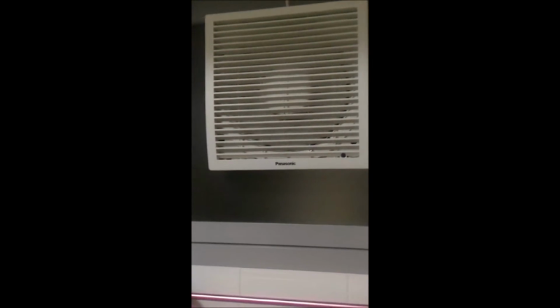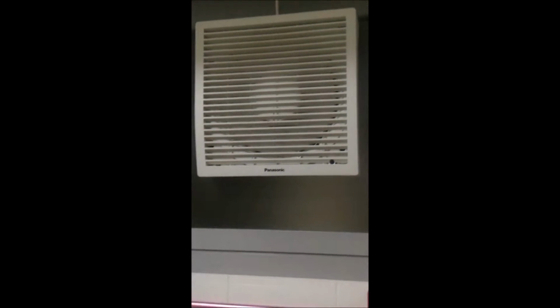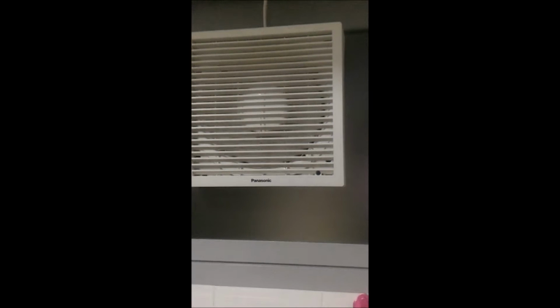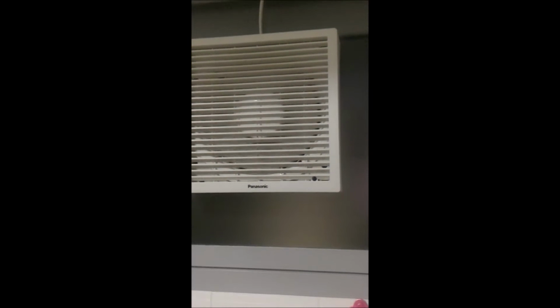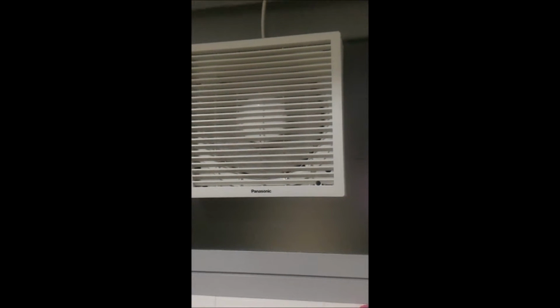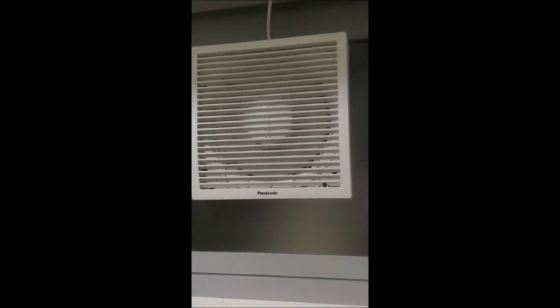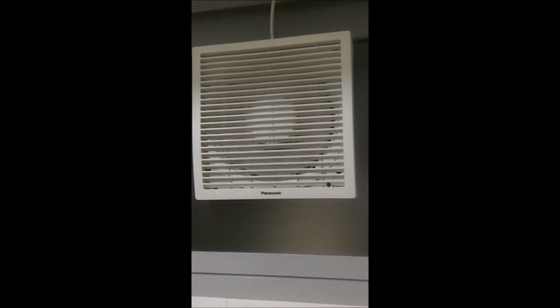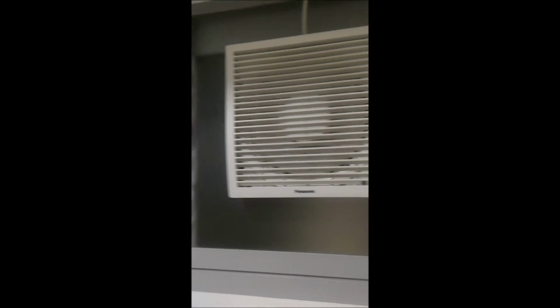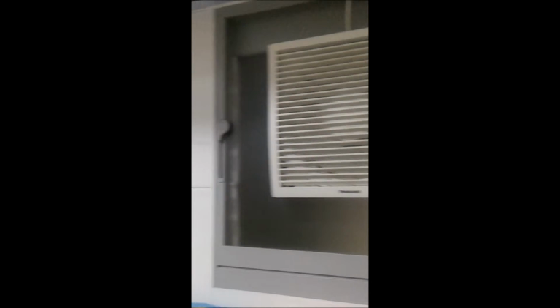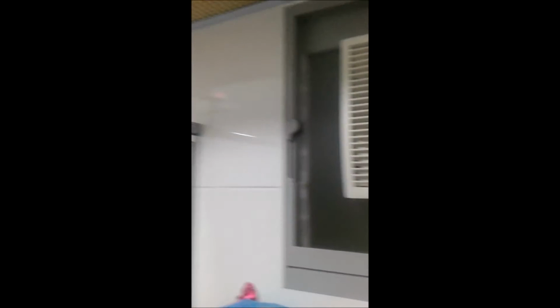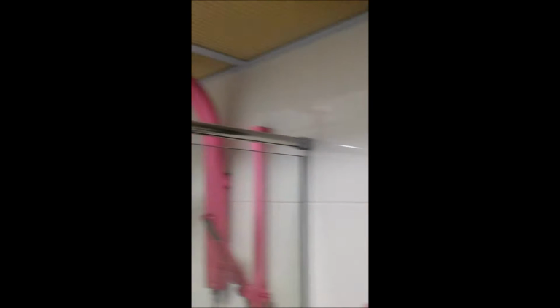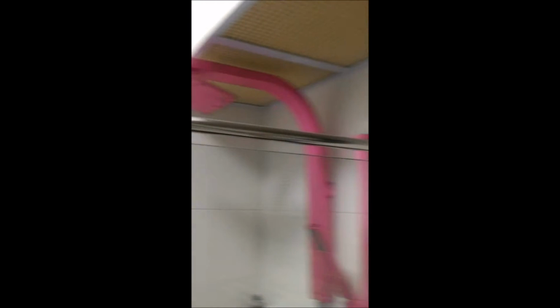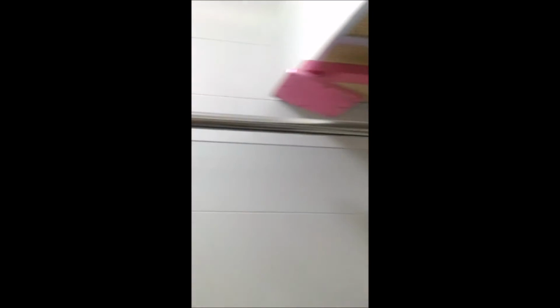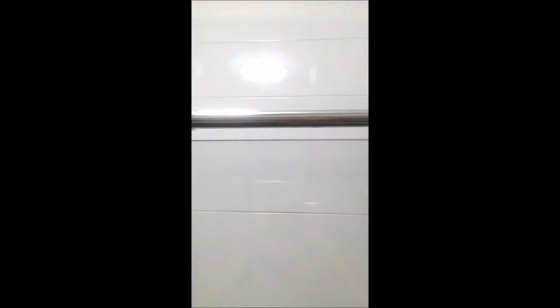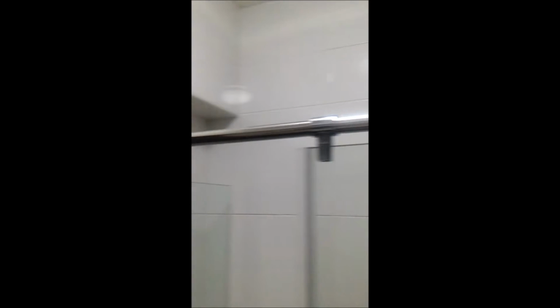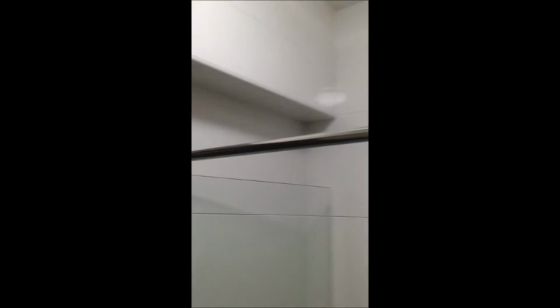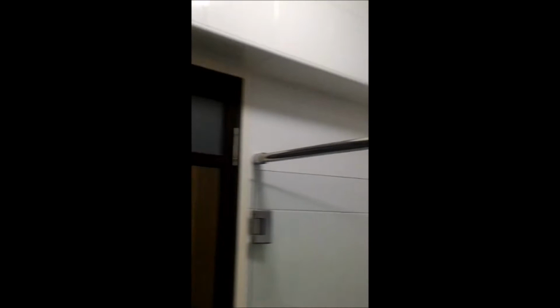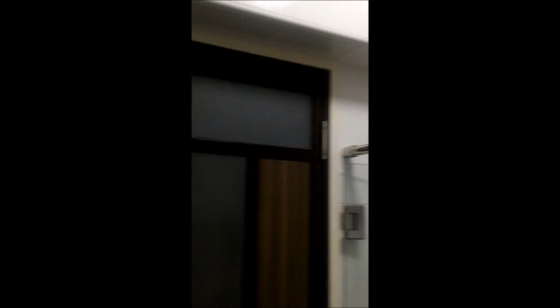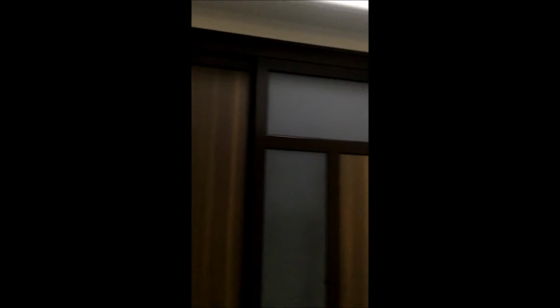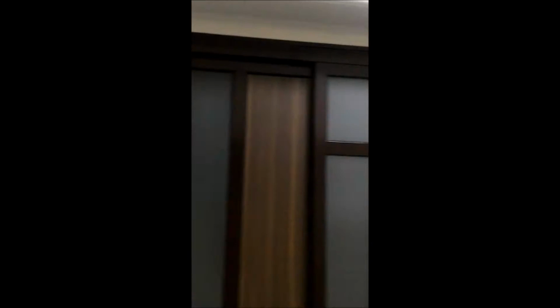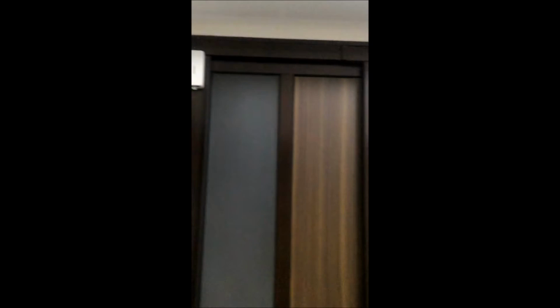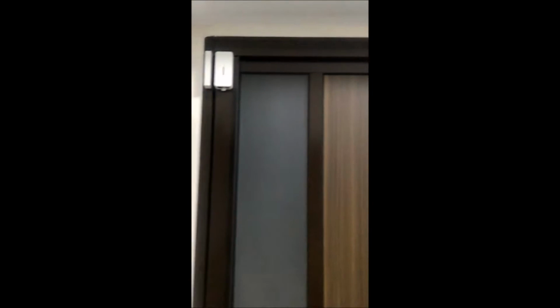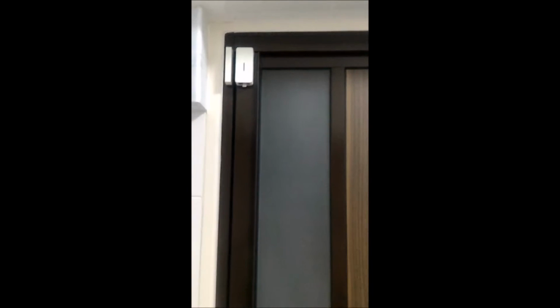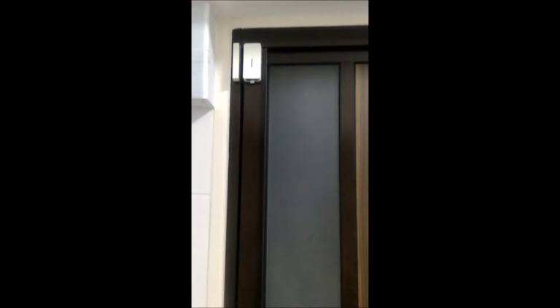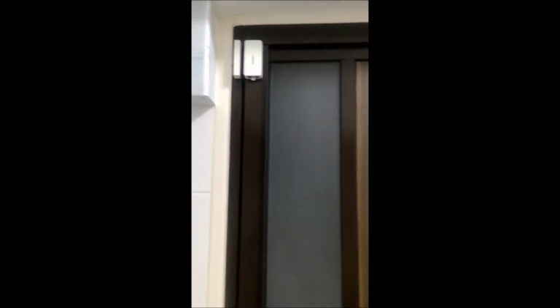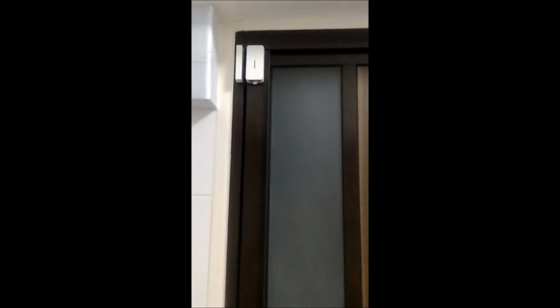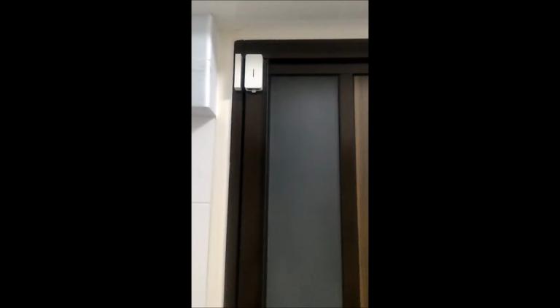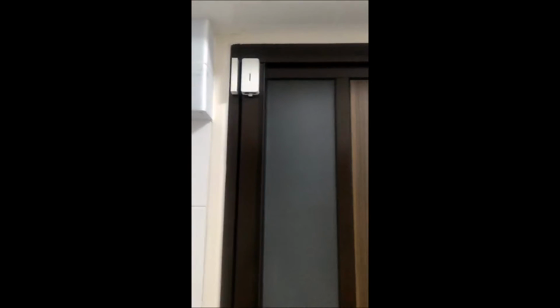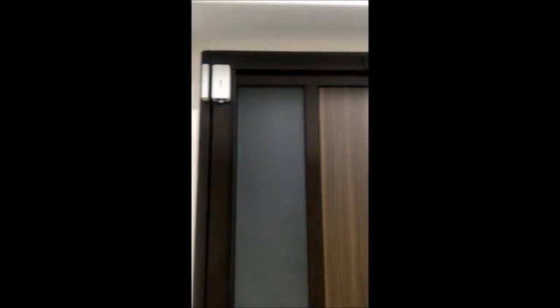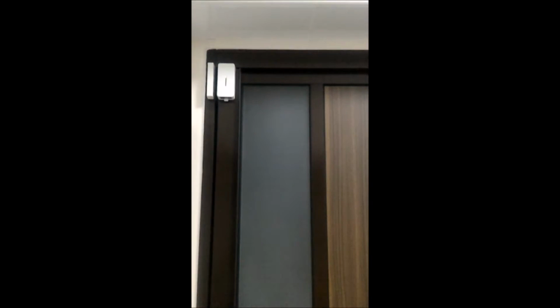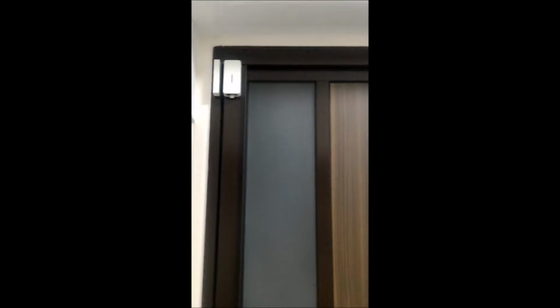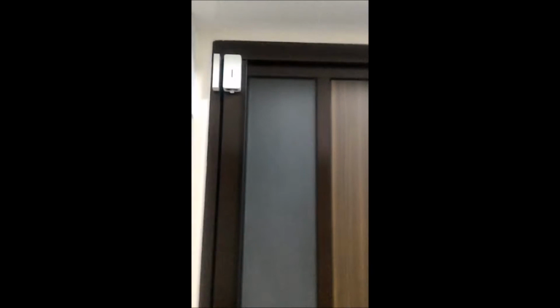Here's the ventilation fan. So what we're going to do now is when the door opens, the ventilation fan and the light goes off.